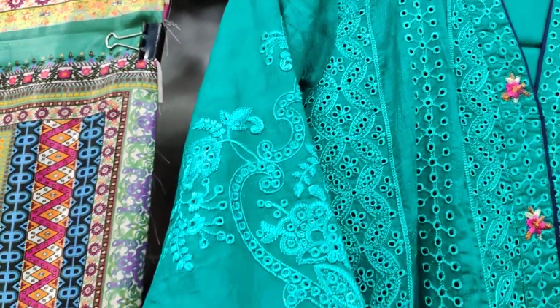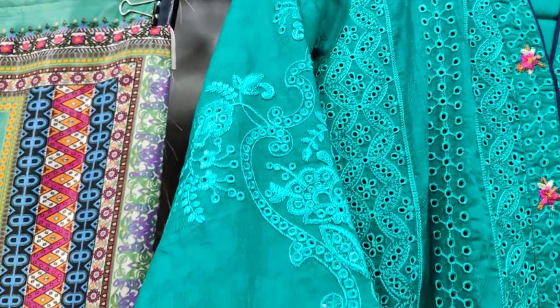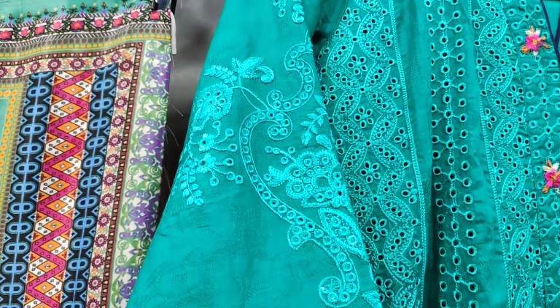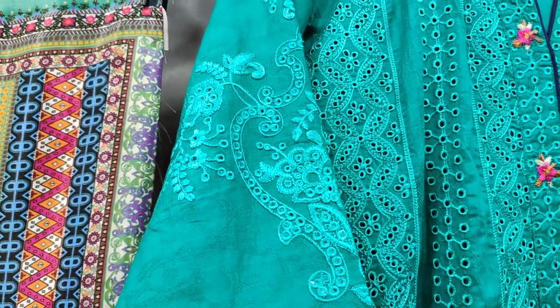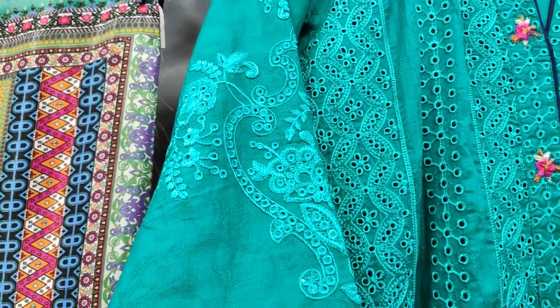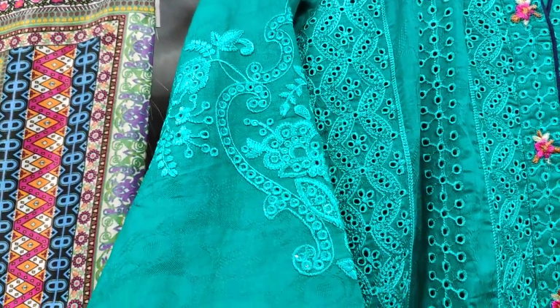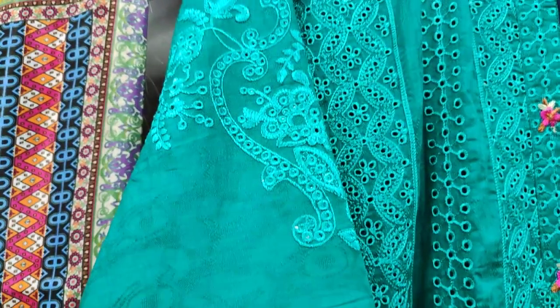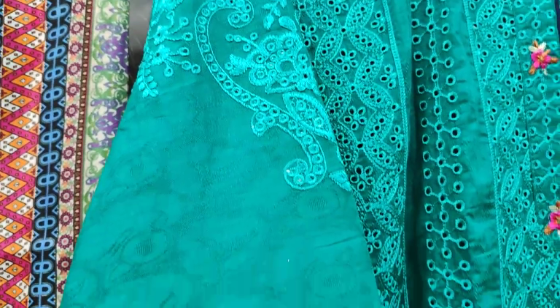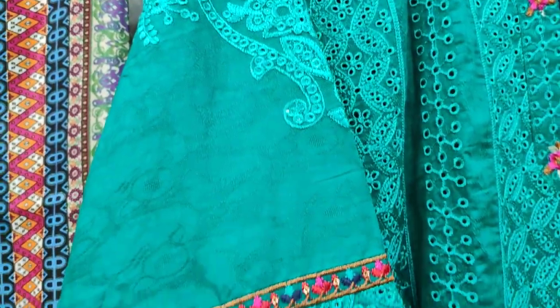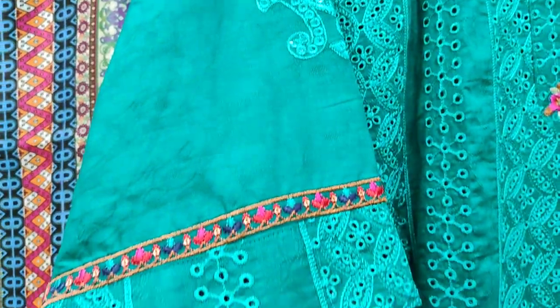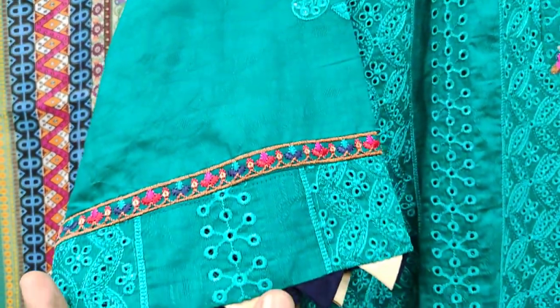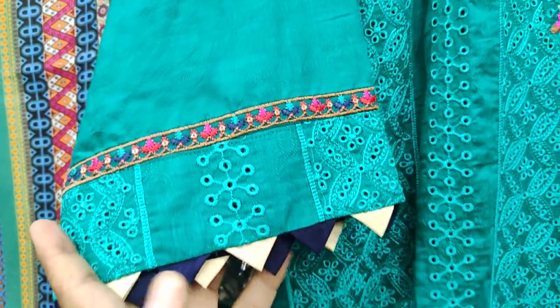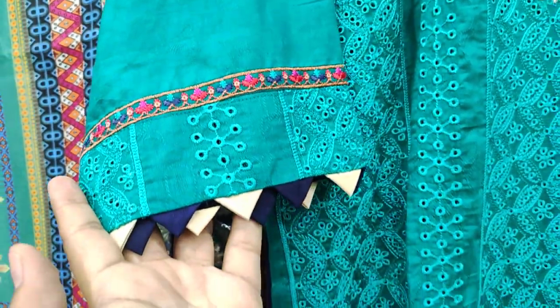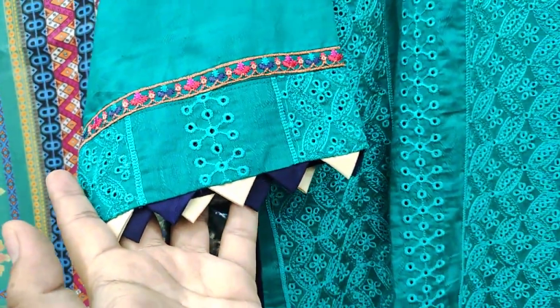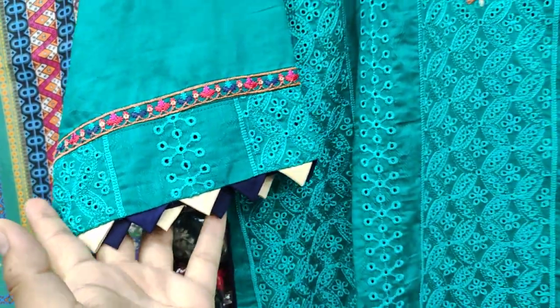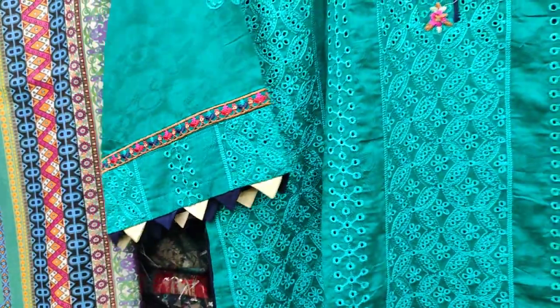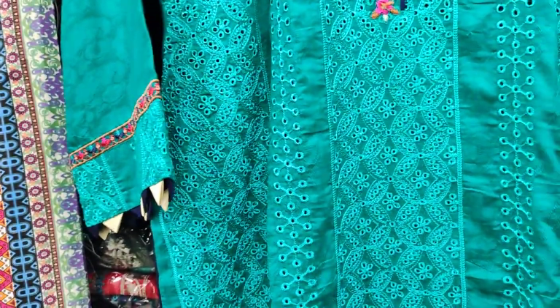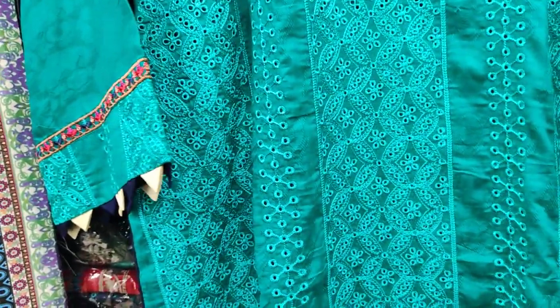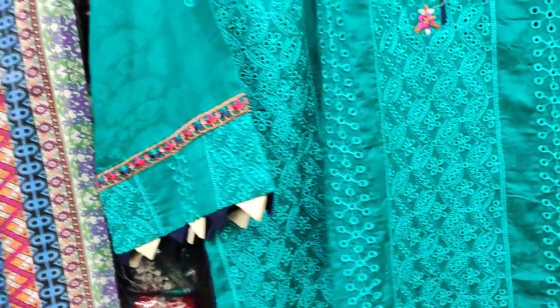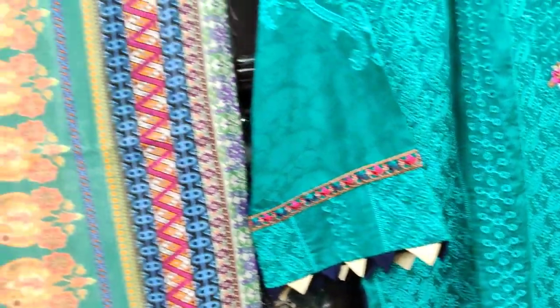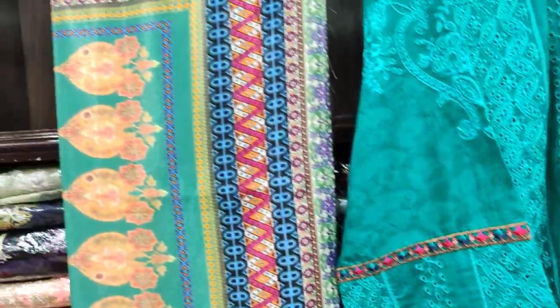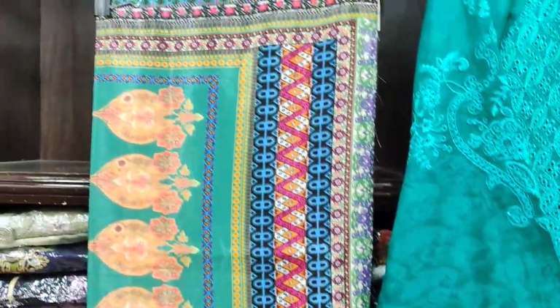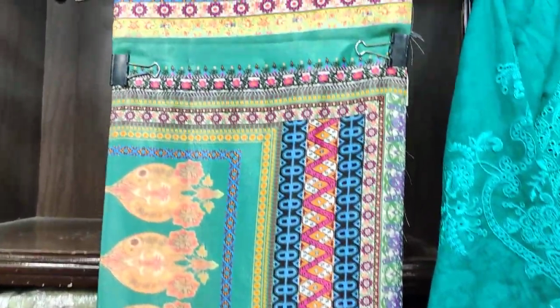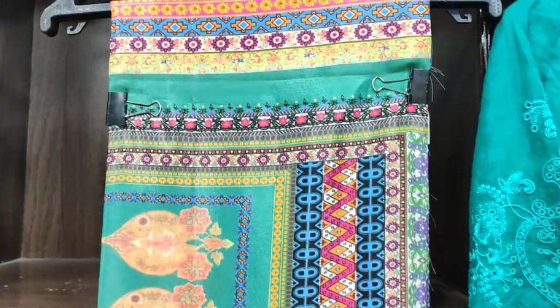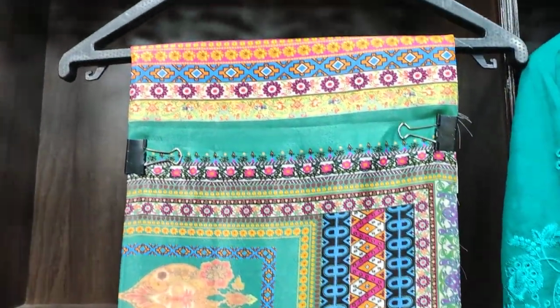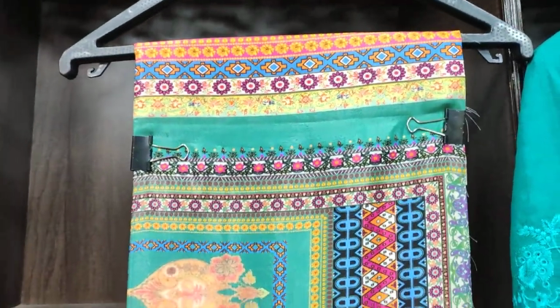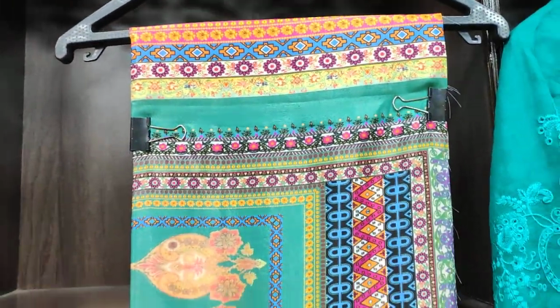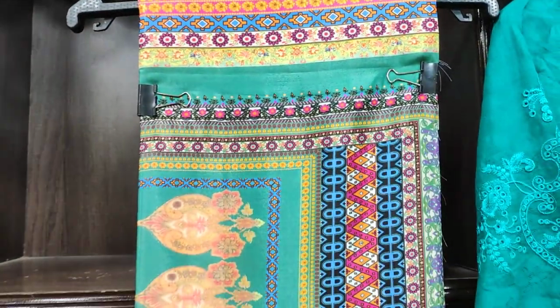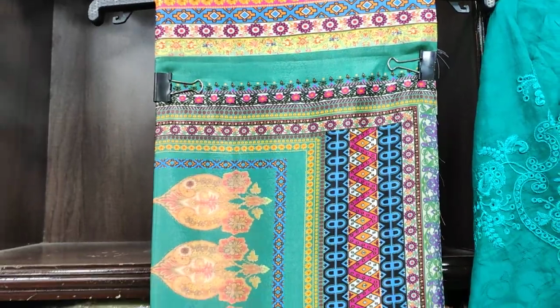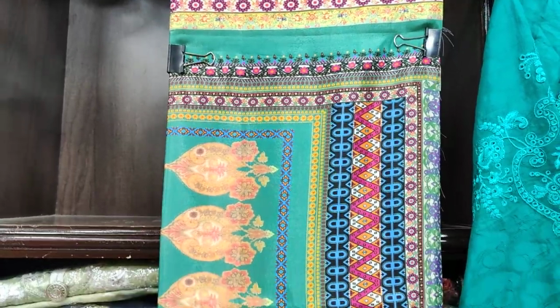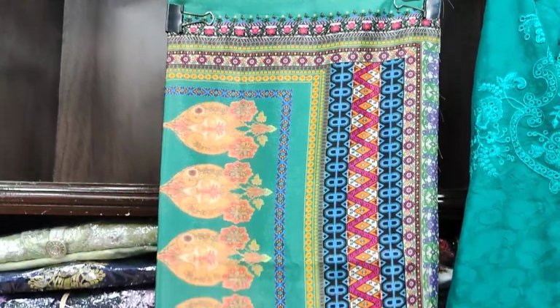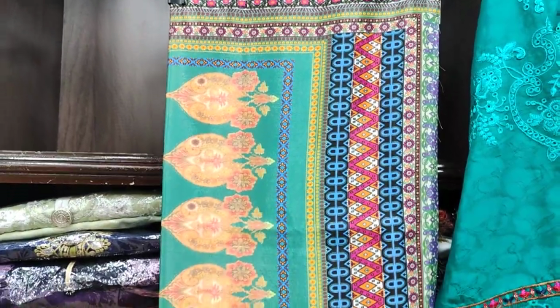This is the embroidered chikankari work sleeves. This is the finishing of the sleeves. And this is the silk fabric — it's the fabric of the dupatta. With the digital print, this is the dupatta.